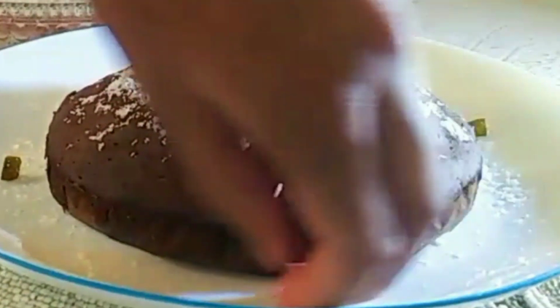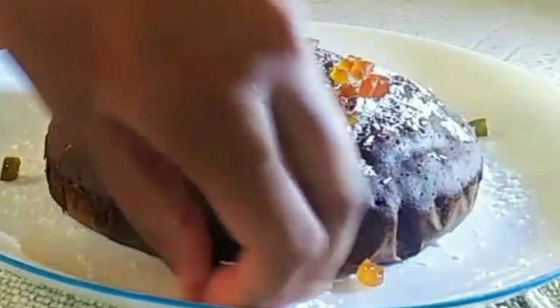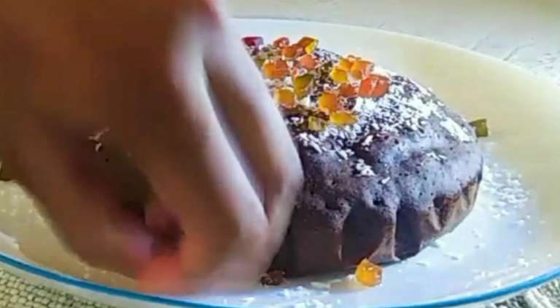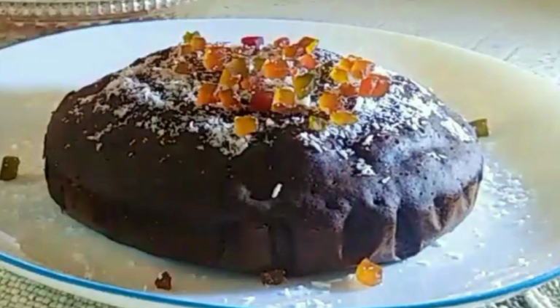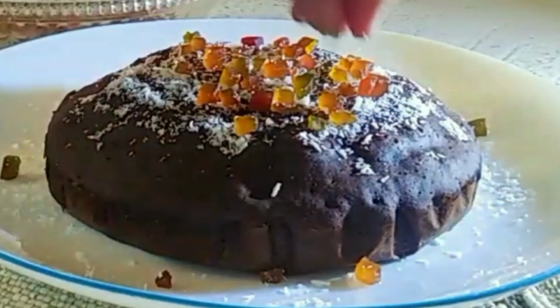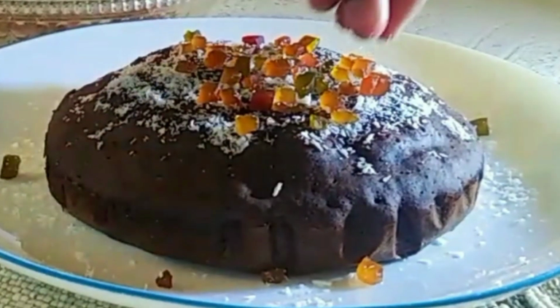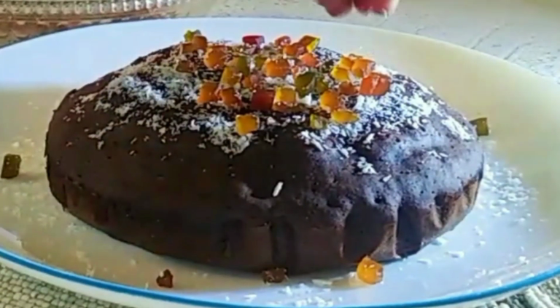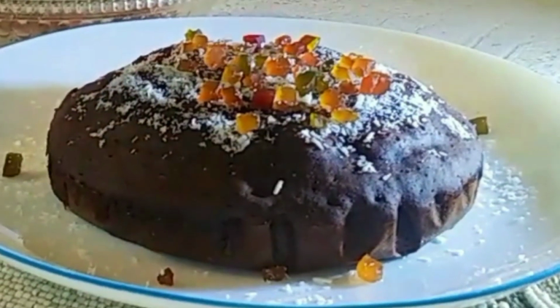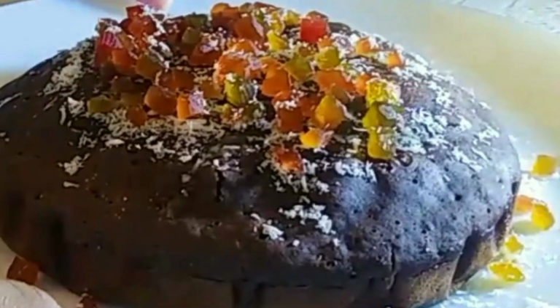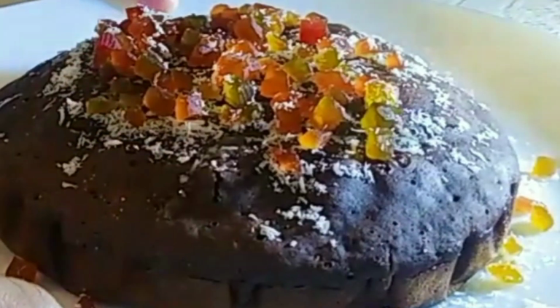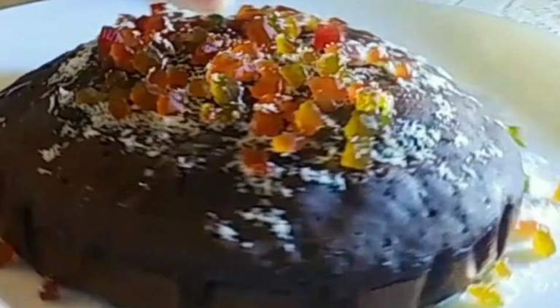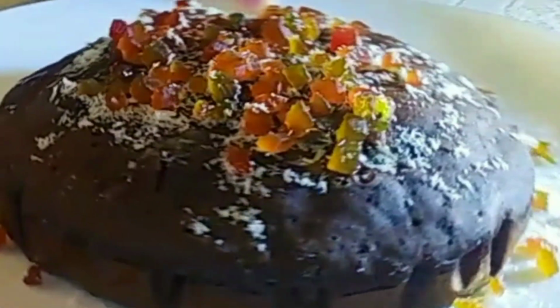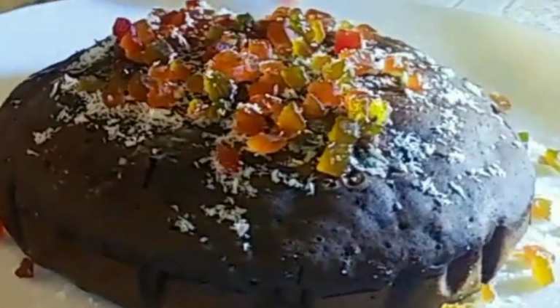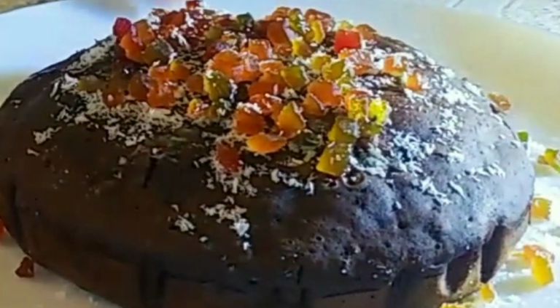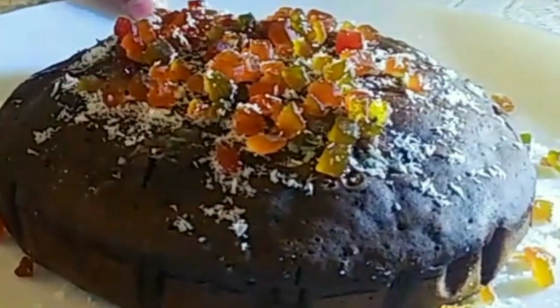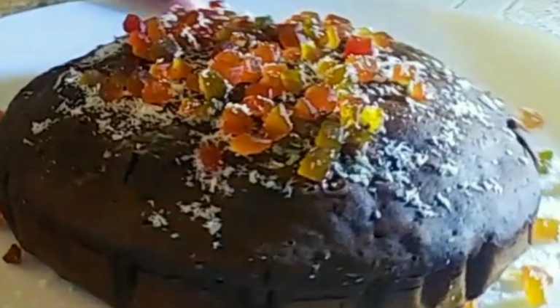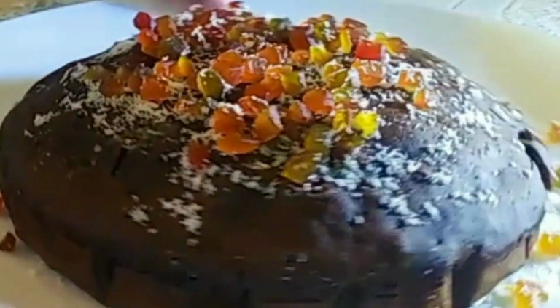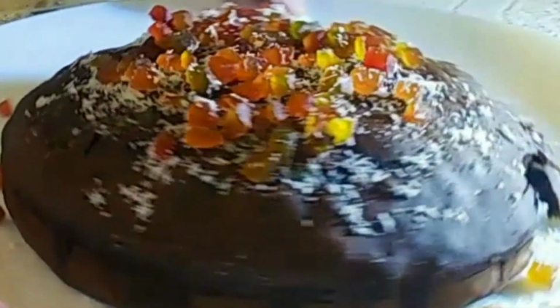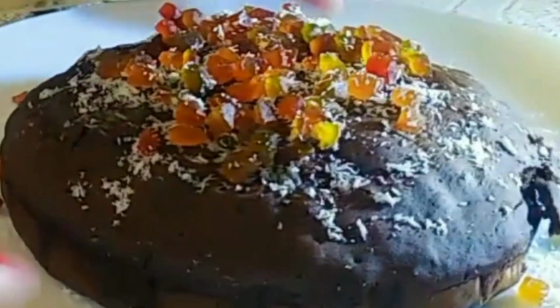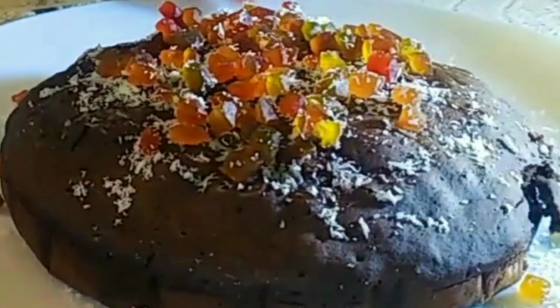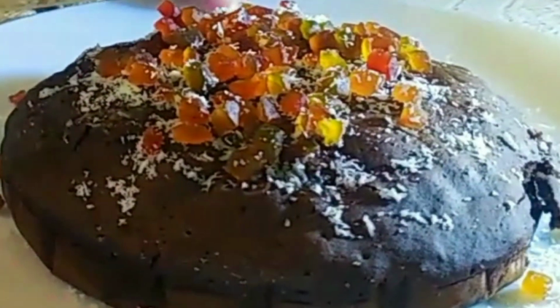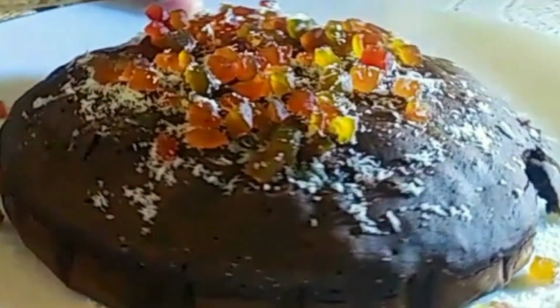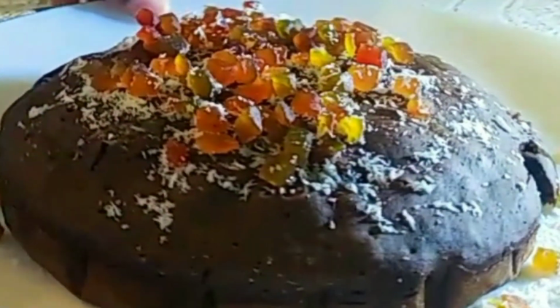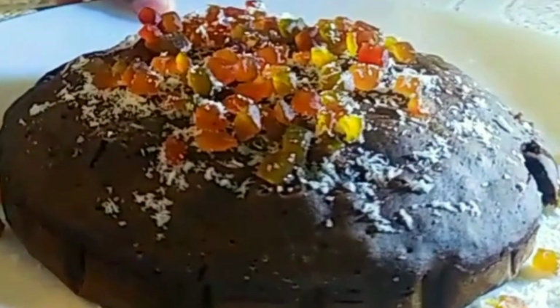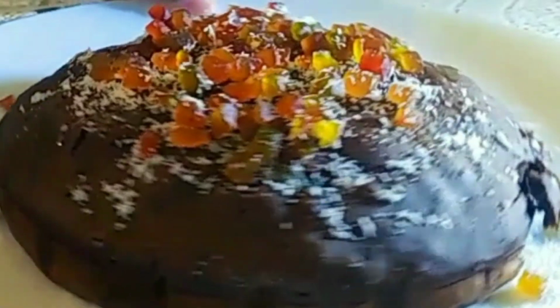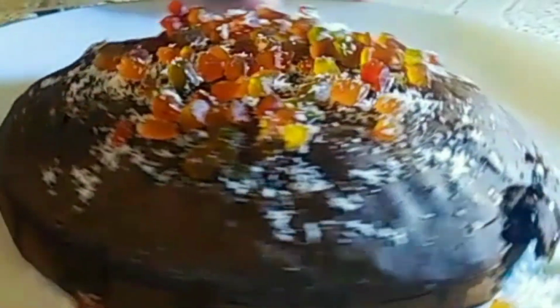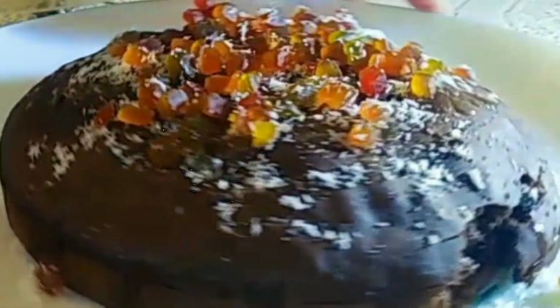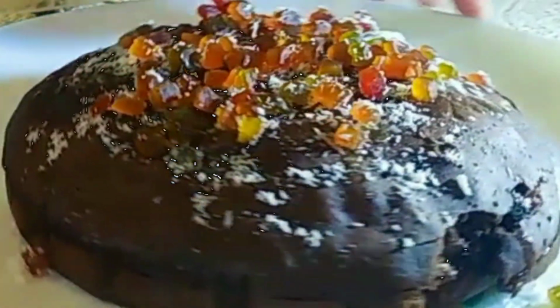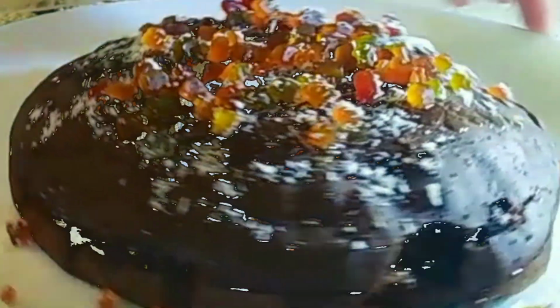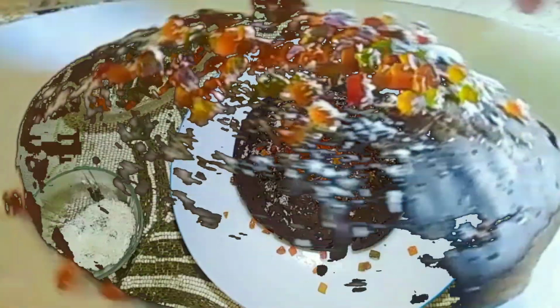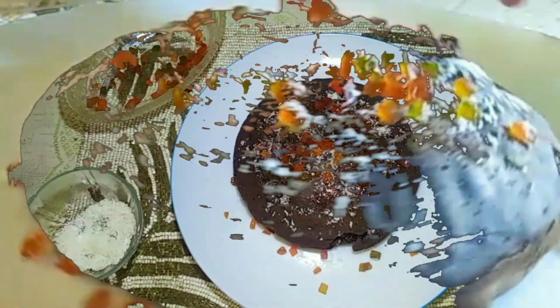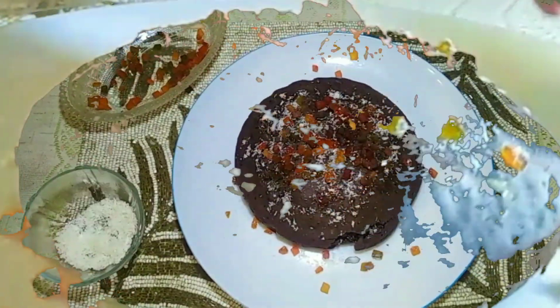If you like my recipe, please like and comment. Tell me about my recipe — how does it look?